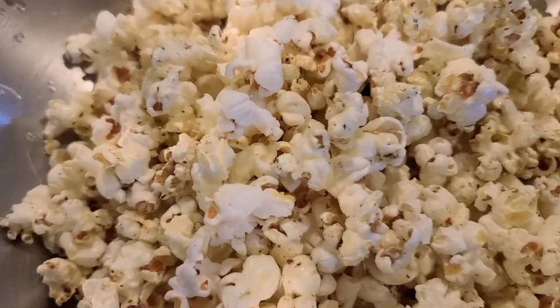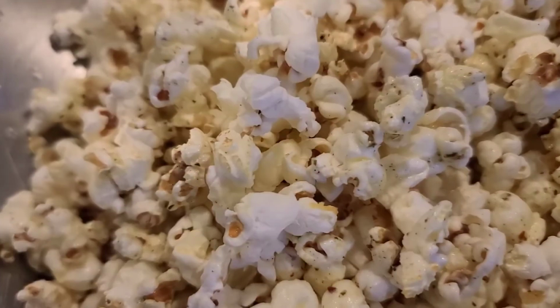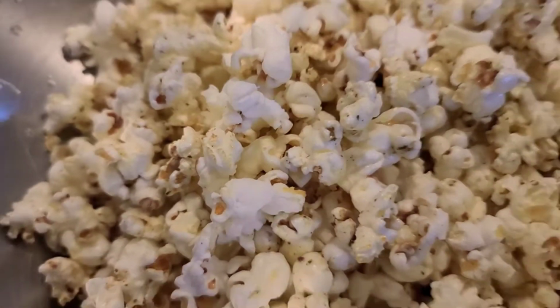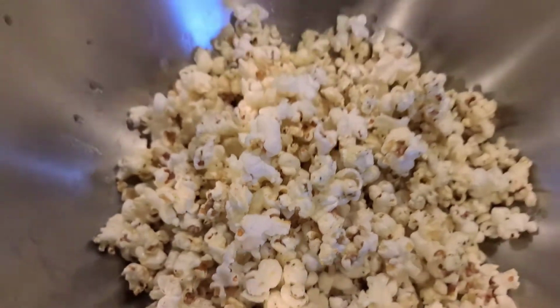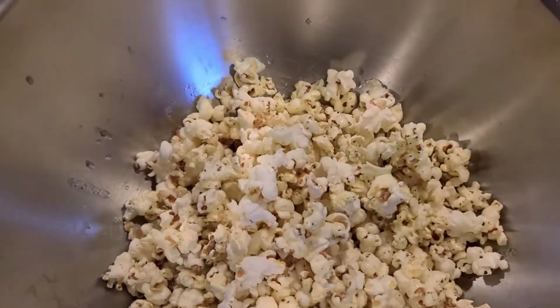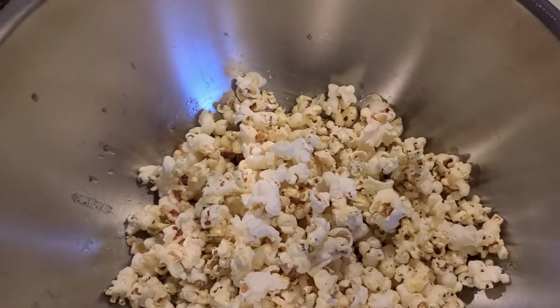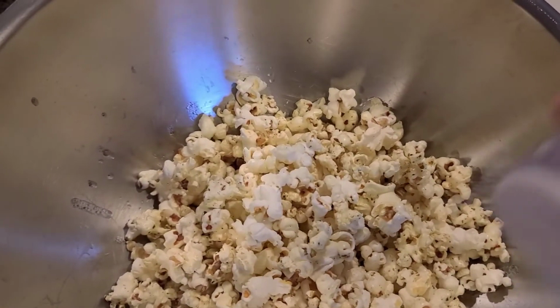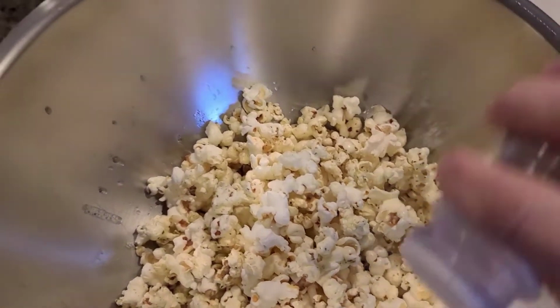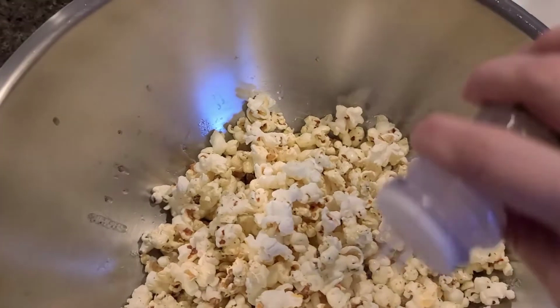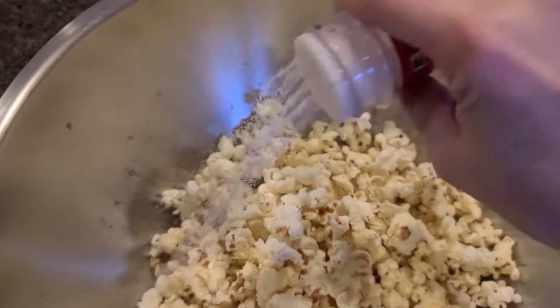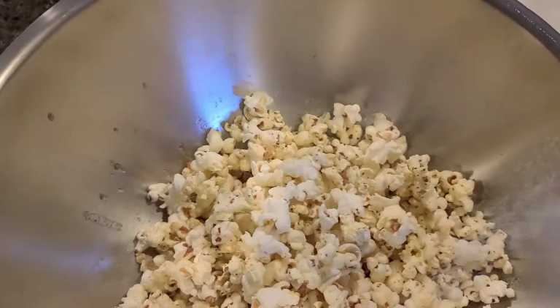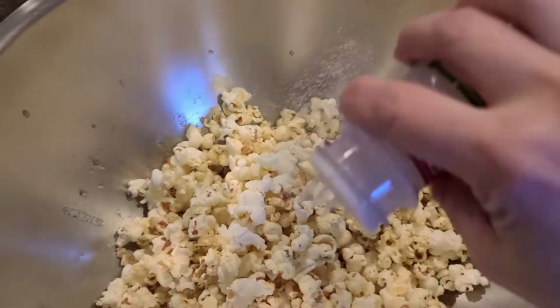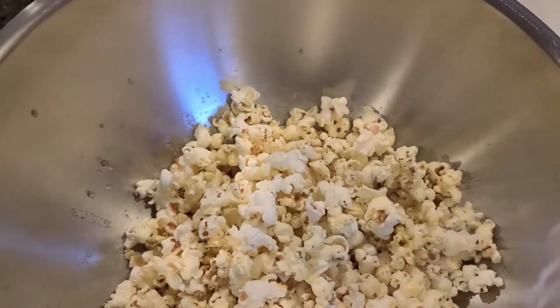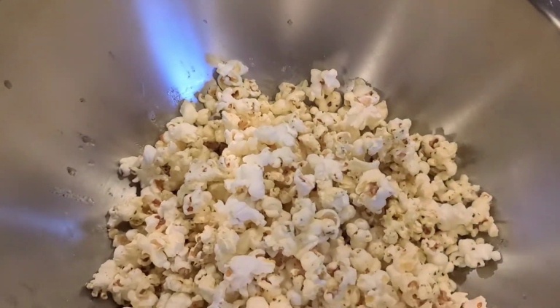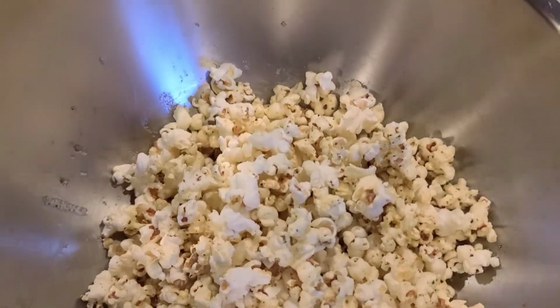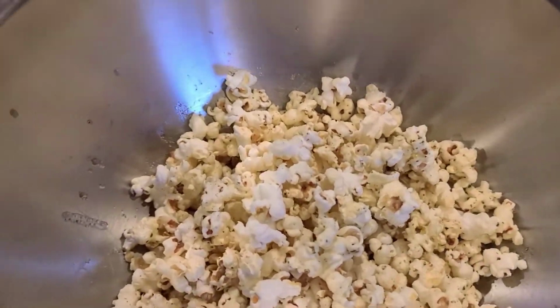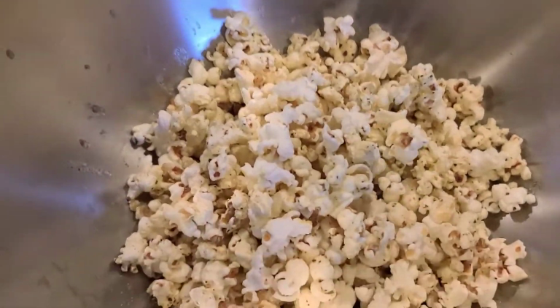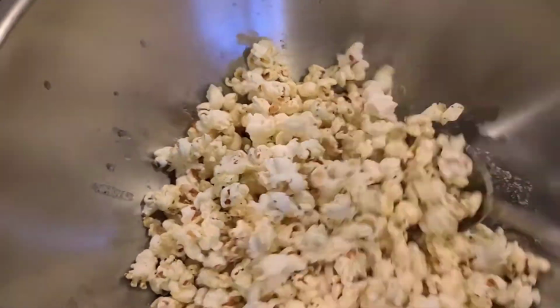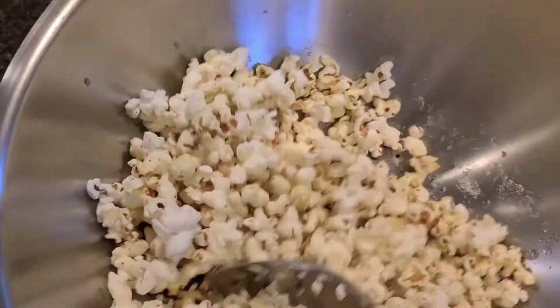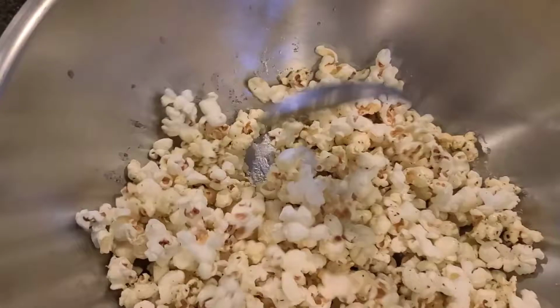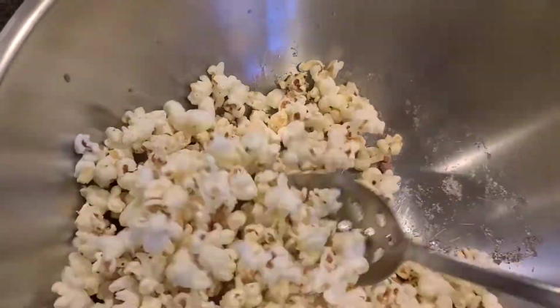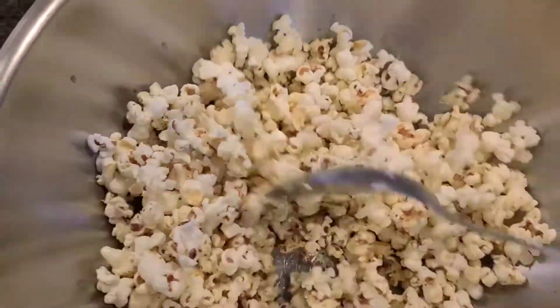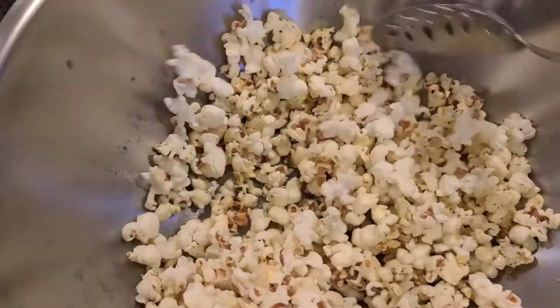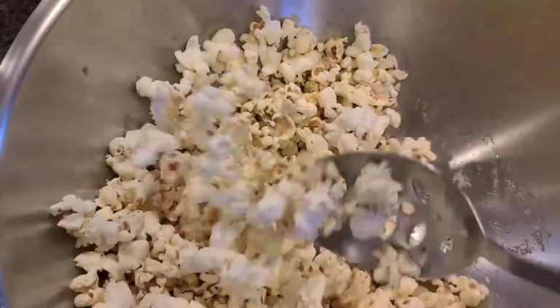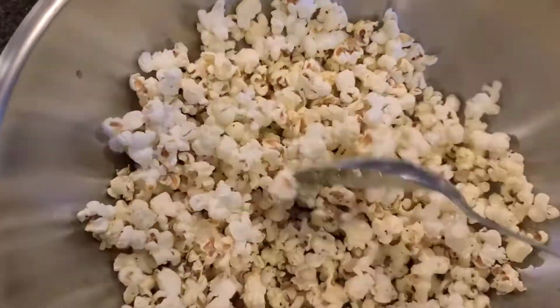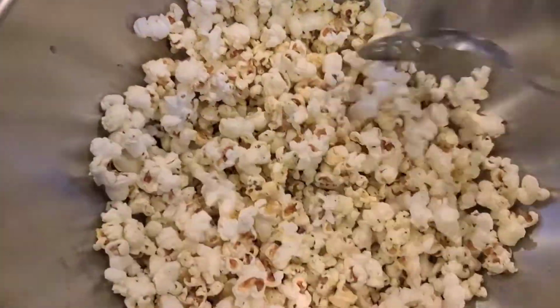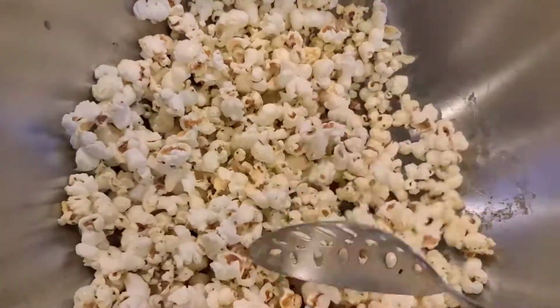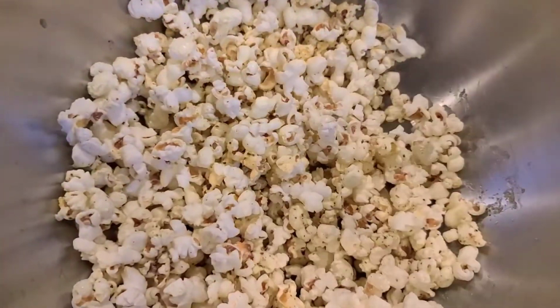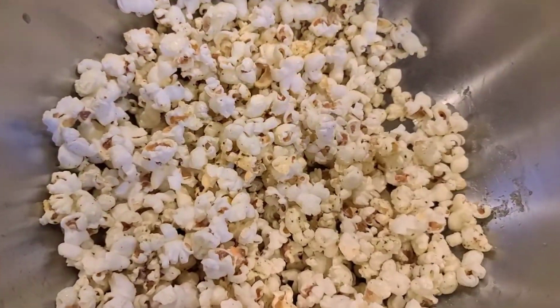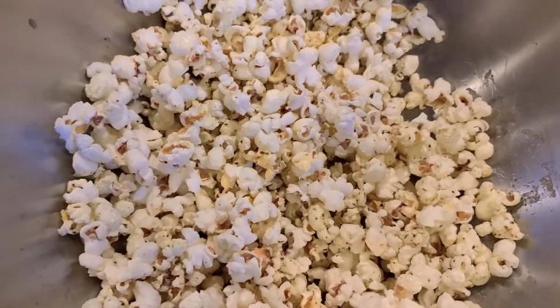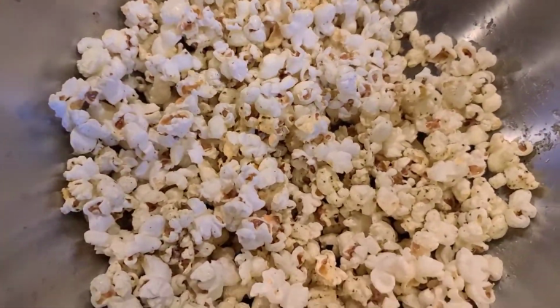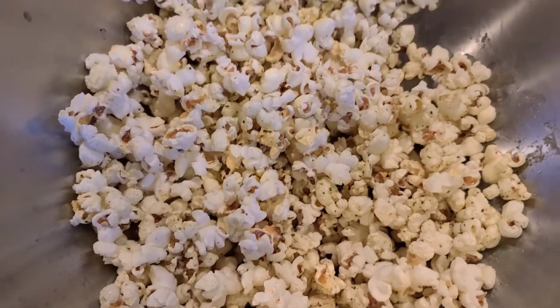So that looks pretty good. I'm just going to toss with some garlic salt. That's my savory popcorn snack.